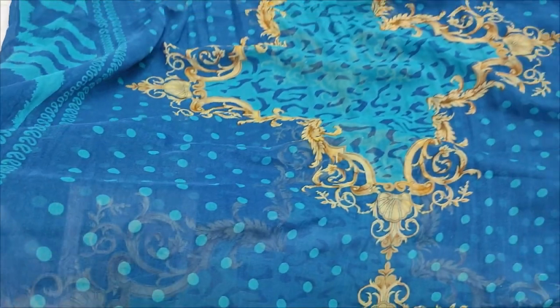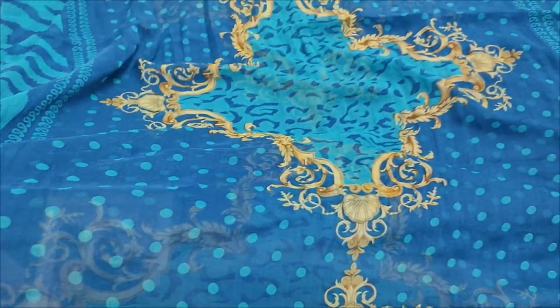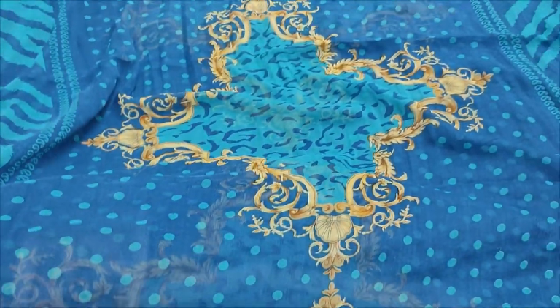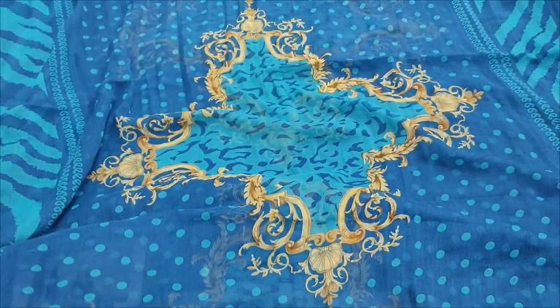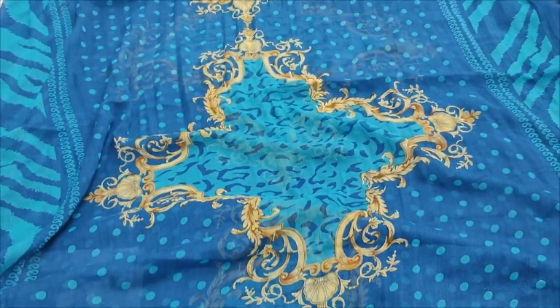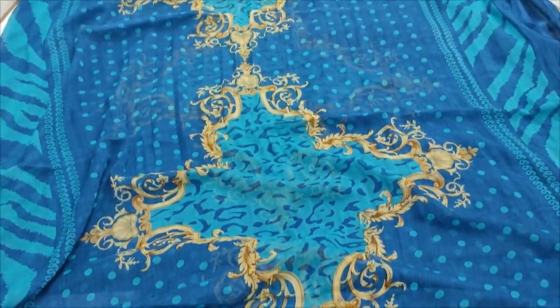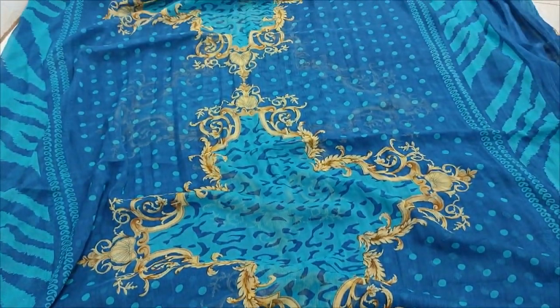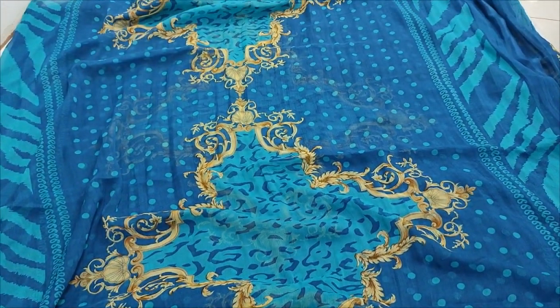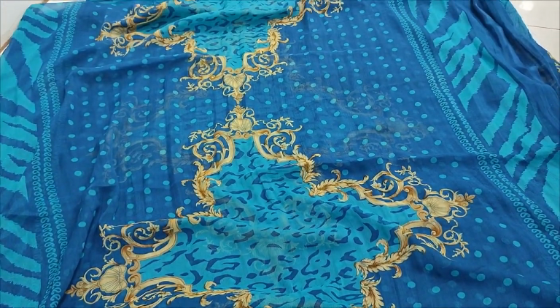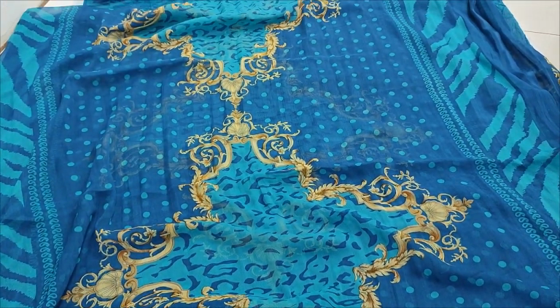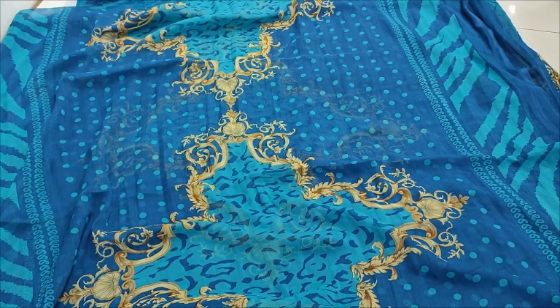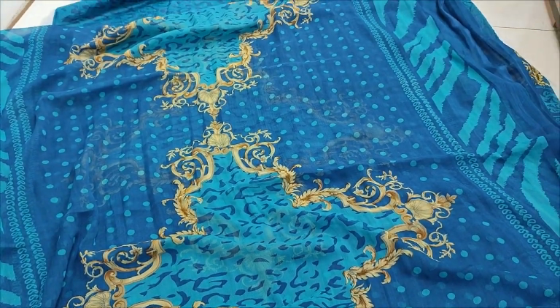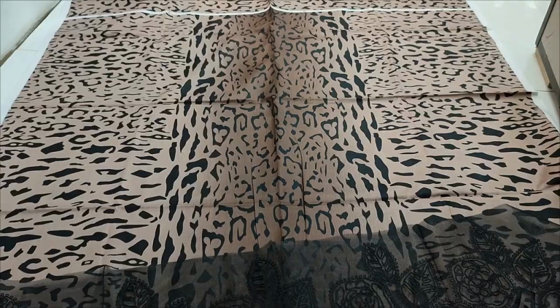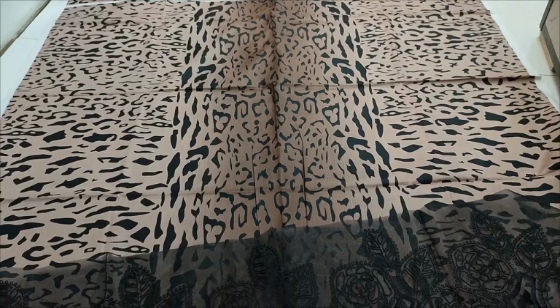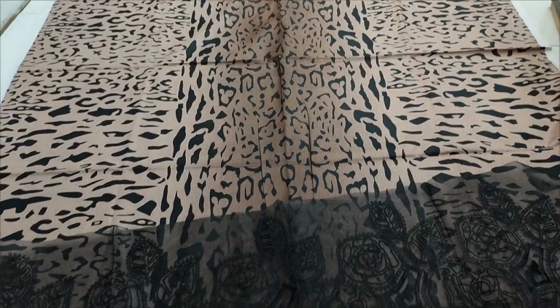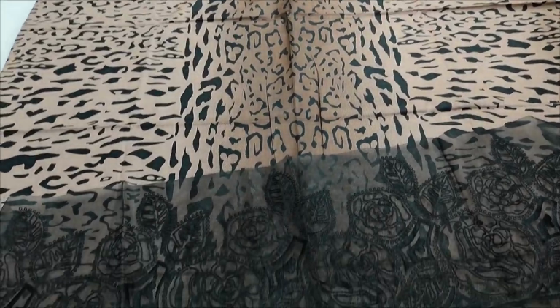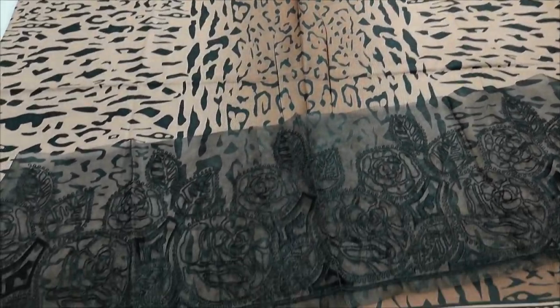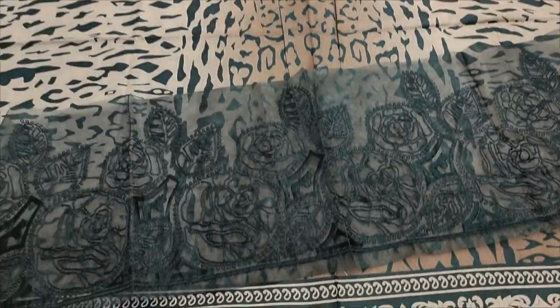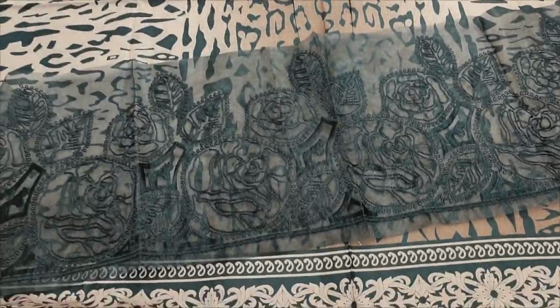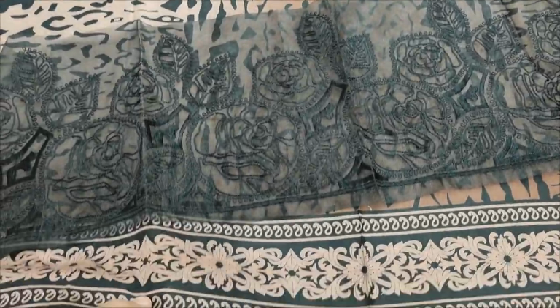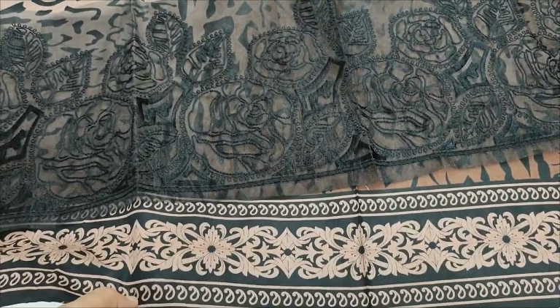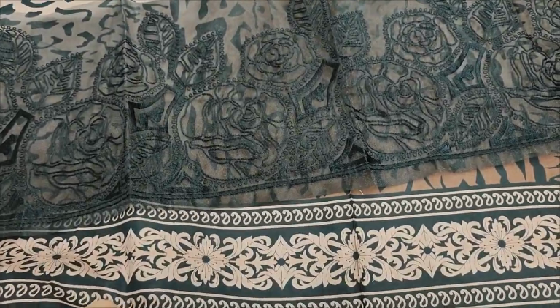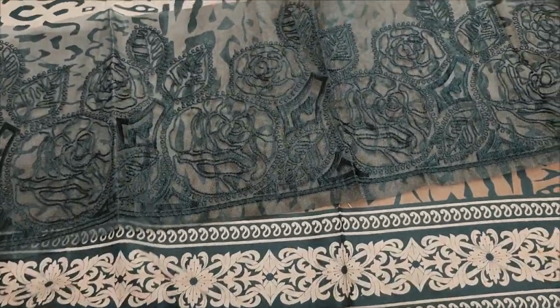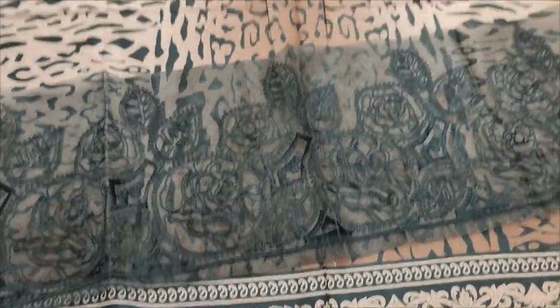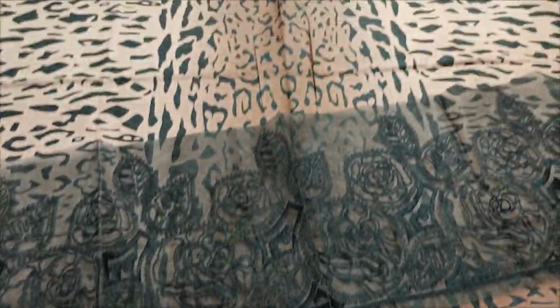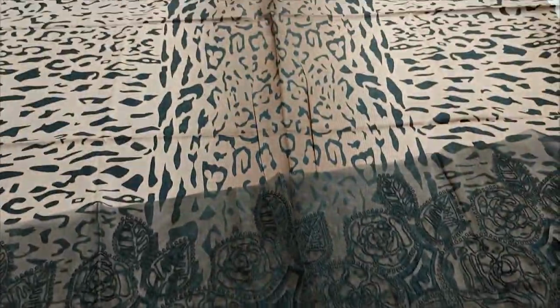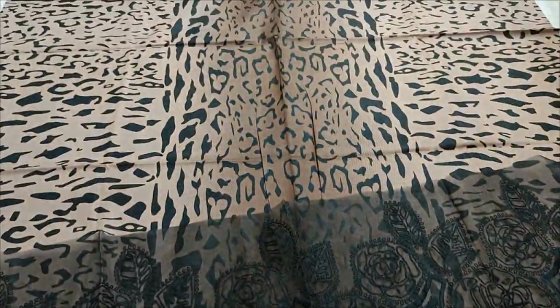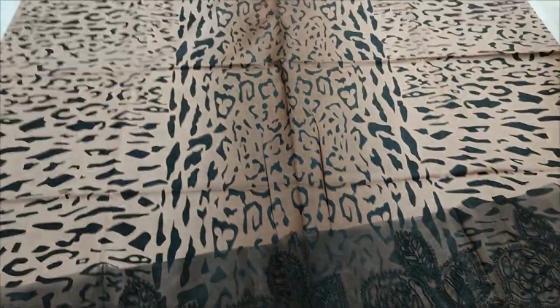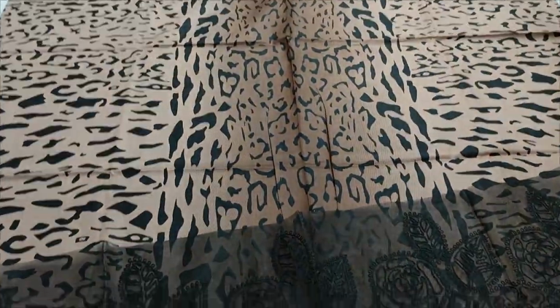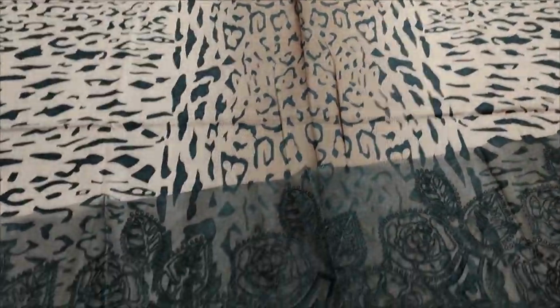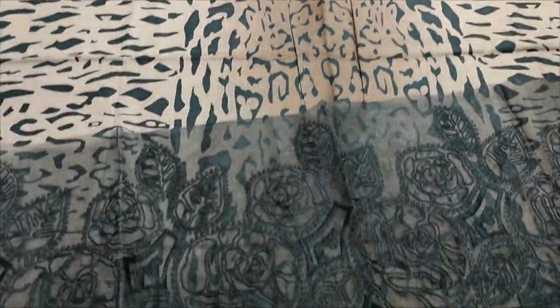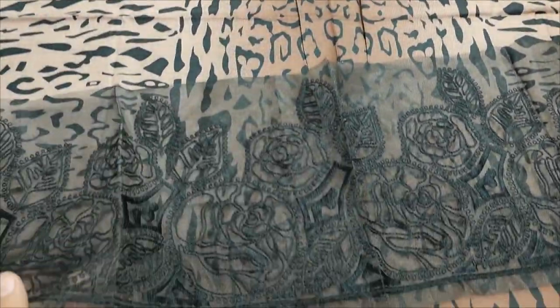Chiffon fabric is made. This is a 2nd color. Summer lawn fabric is made. It is printed.